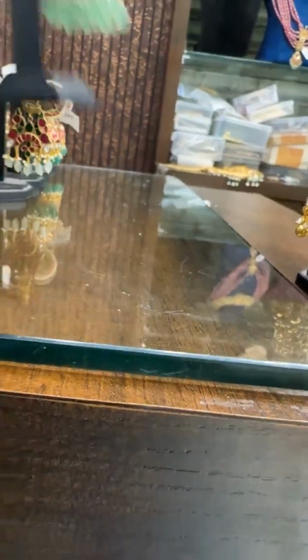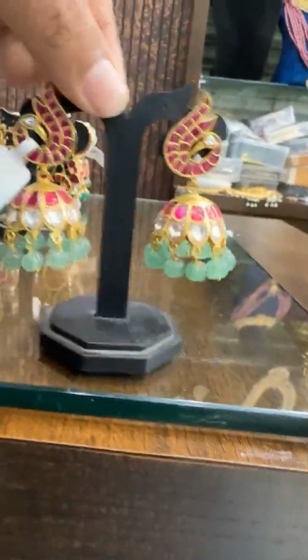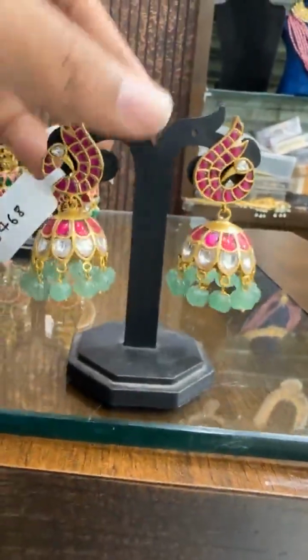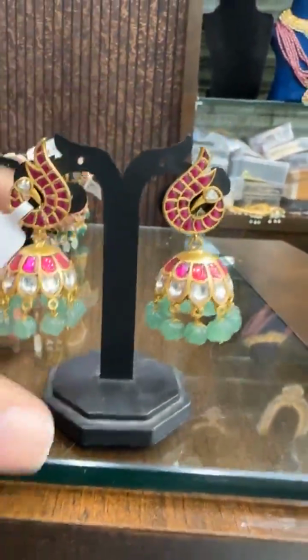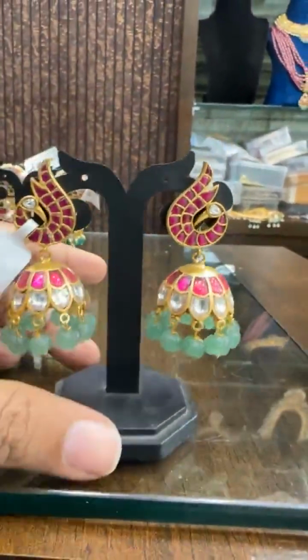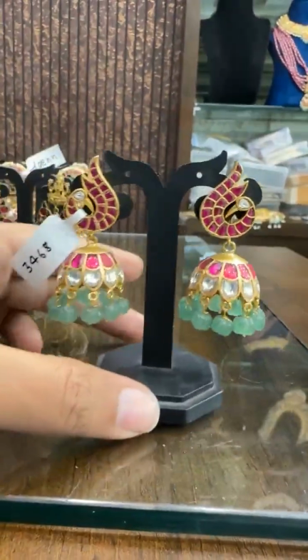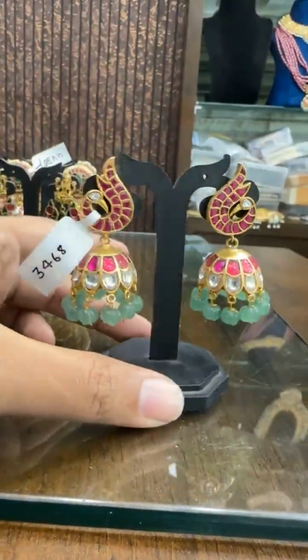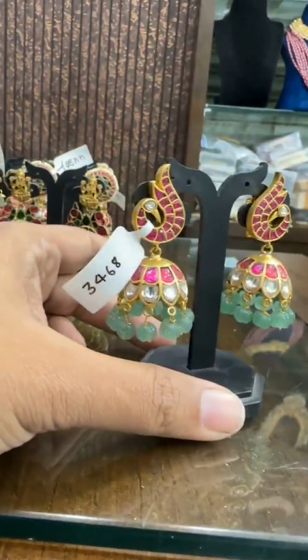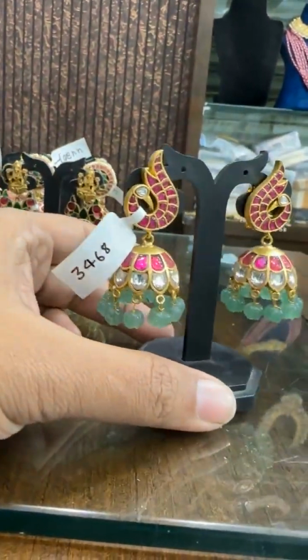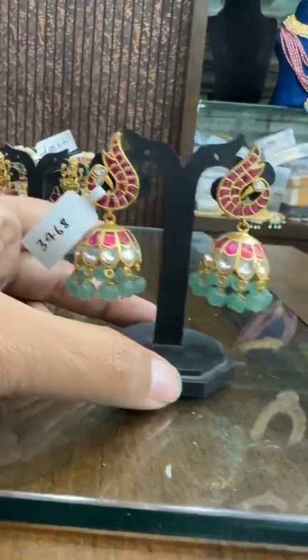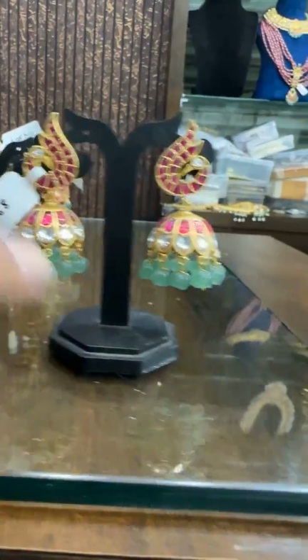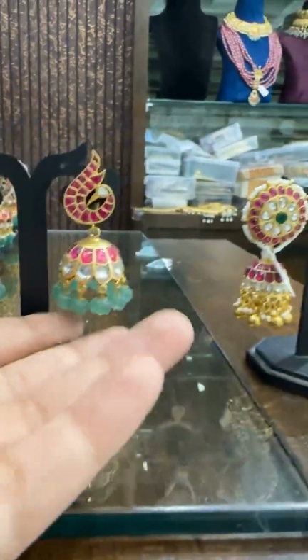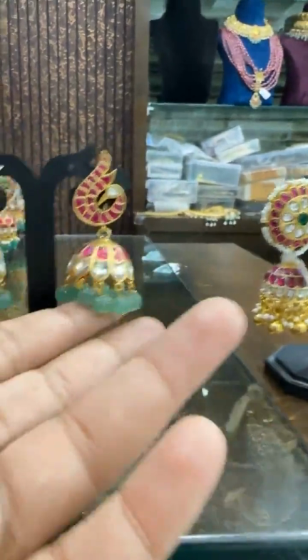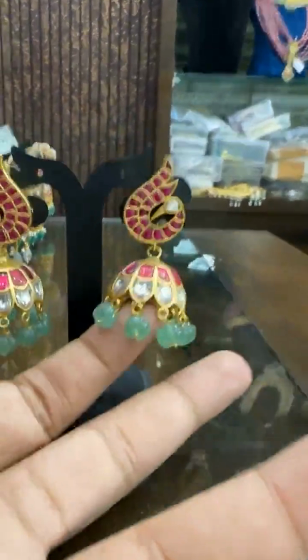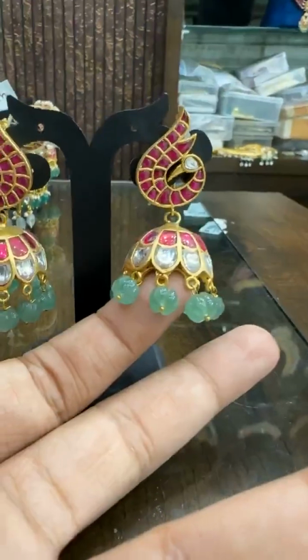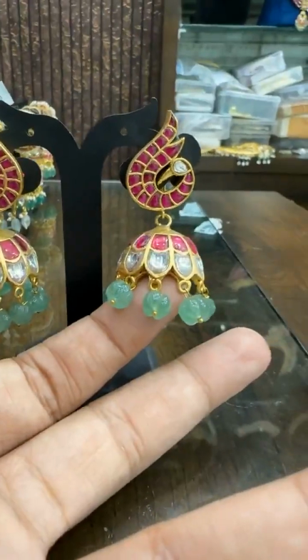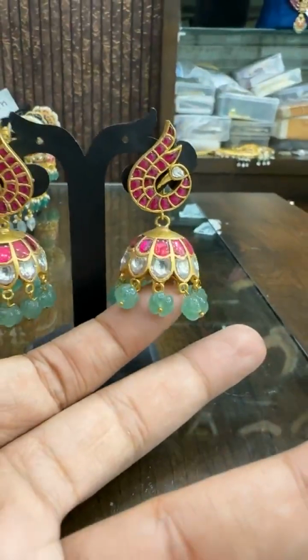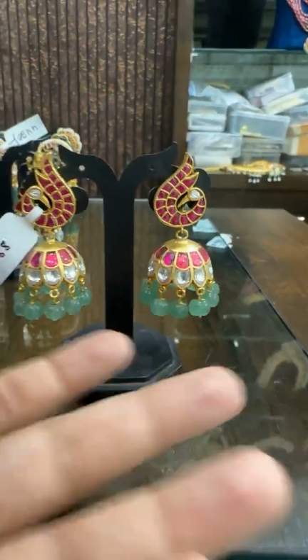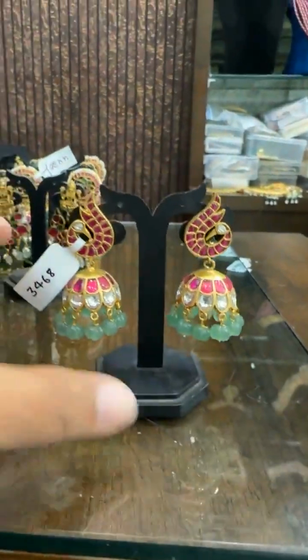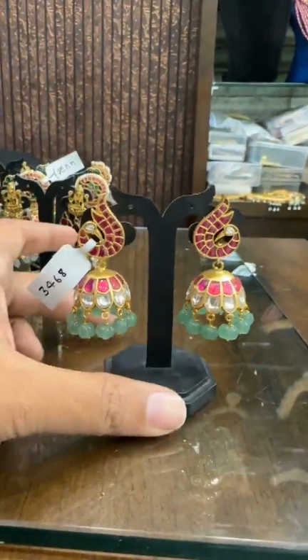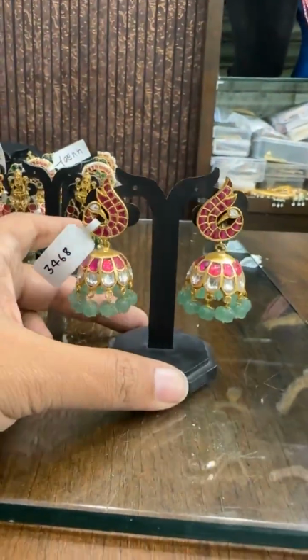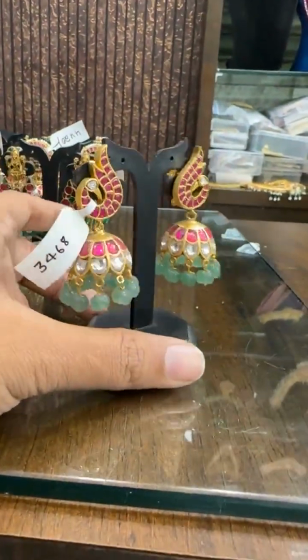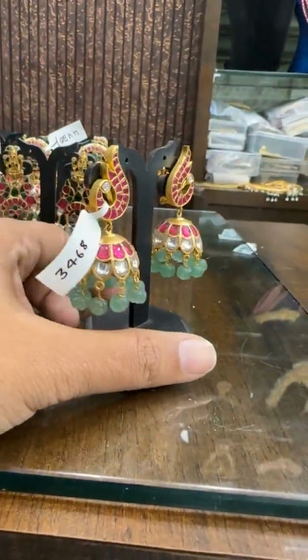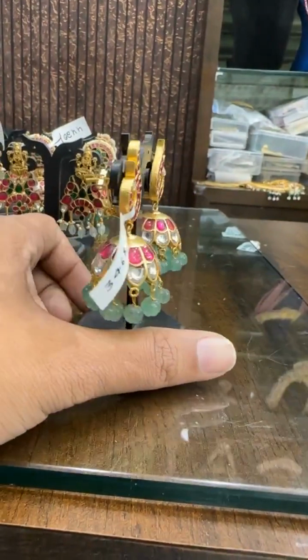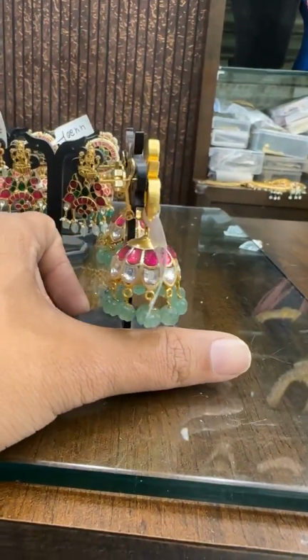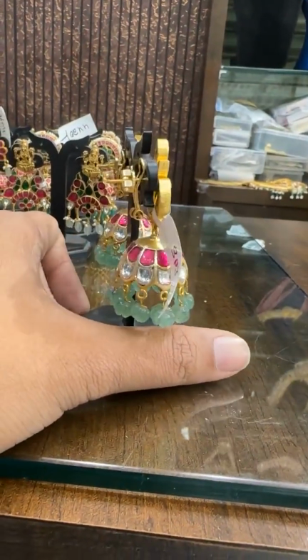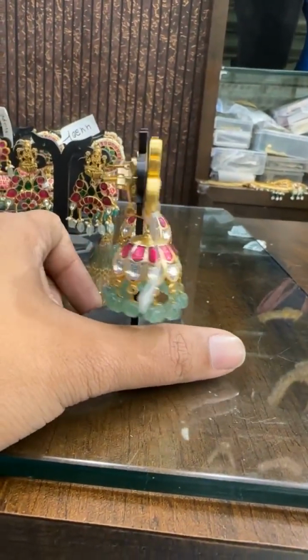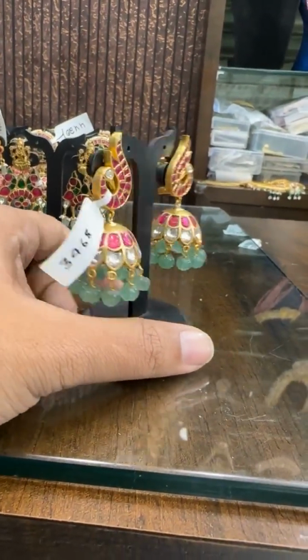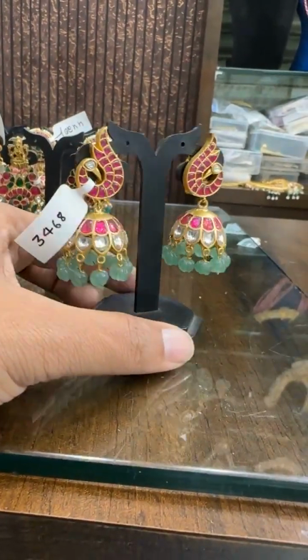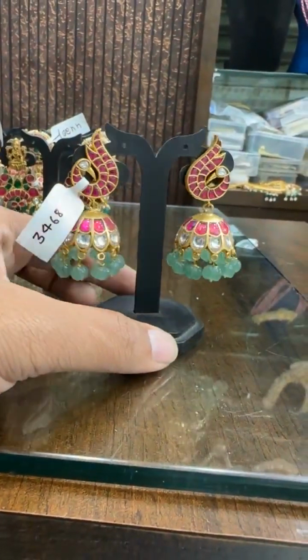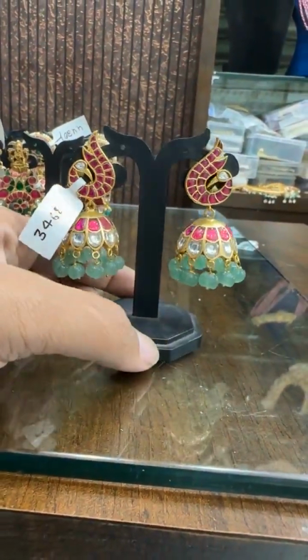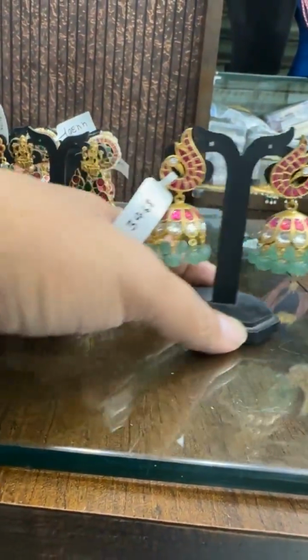Then we got this design — peacock design with Kharbuja drops. Price is ₹3468.